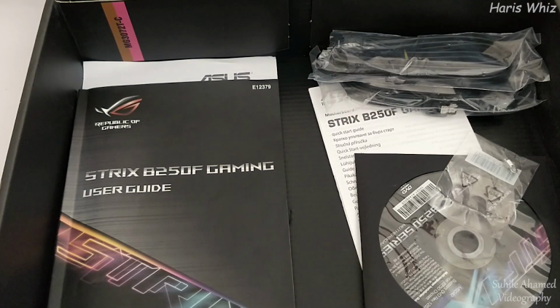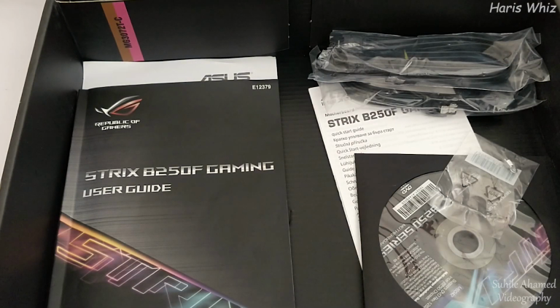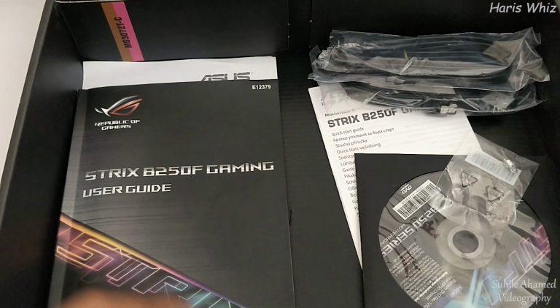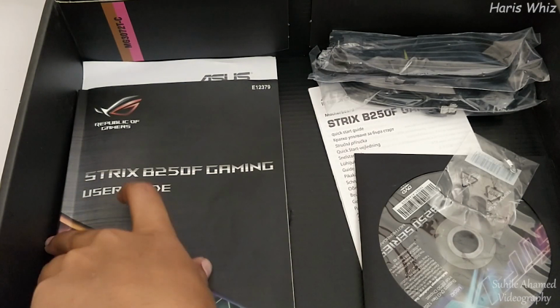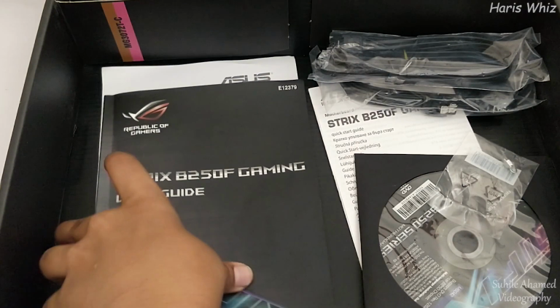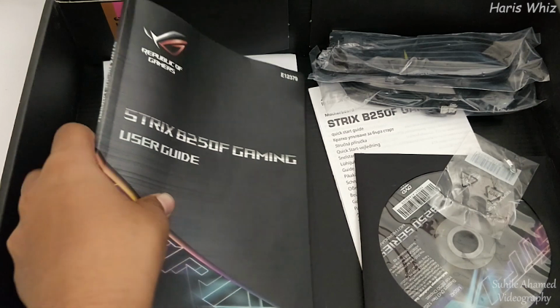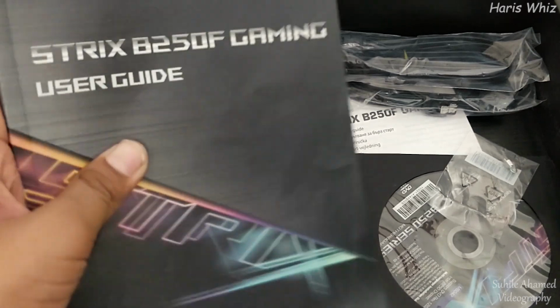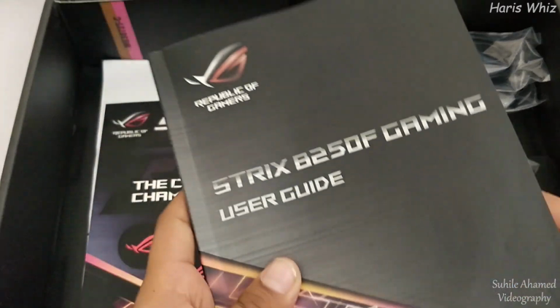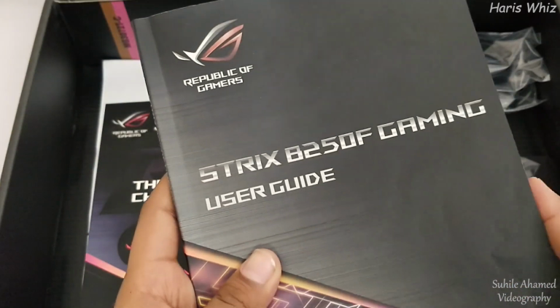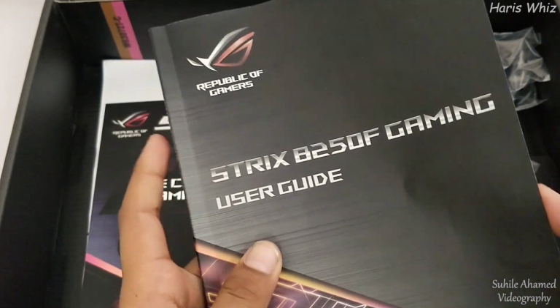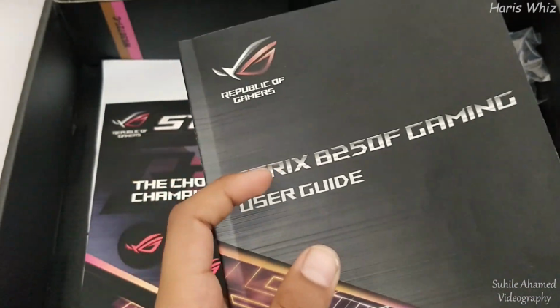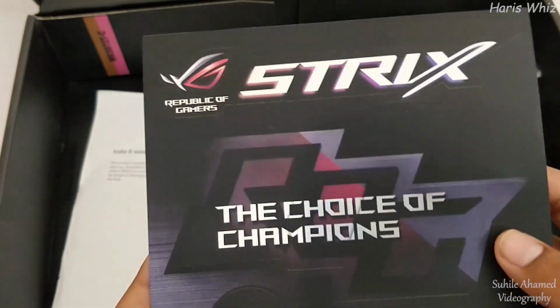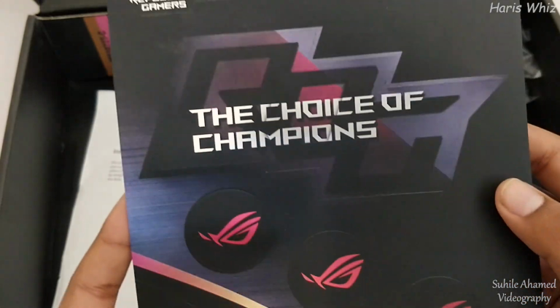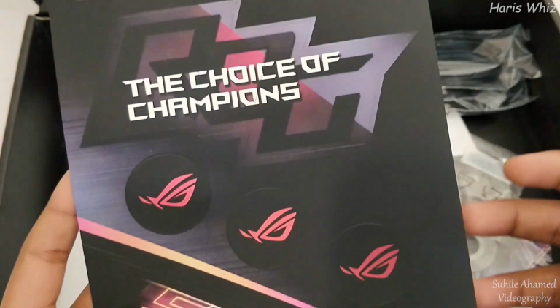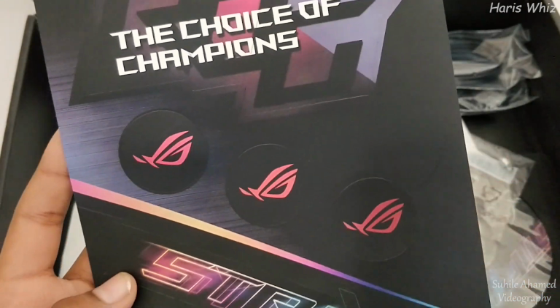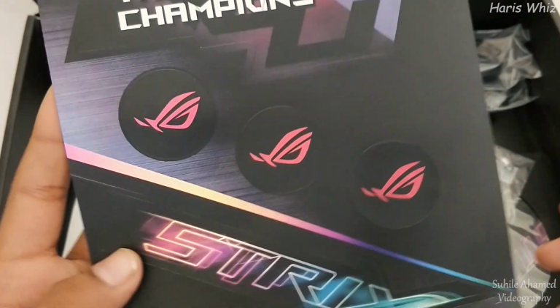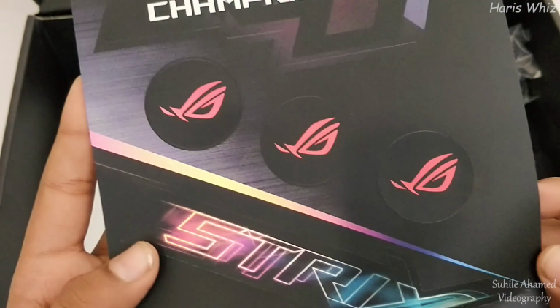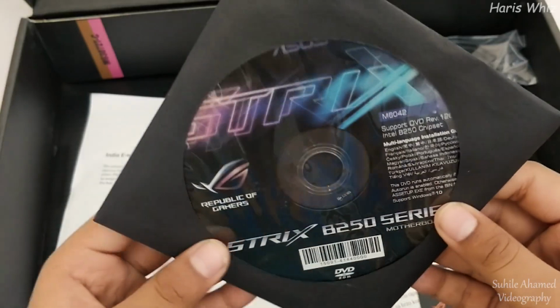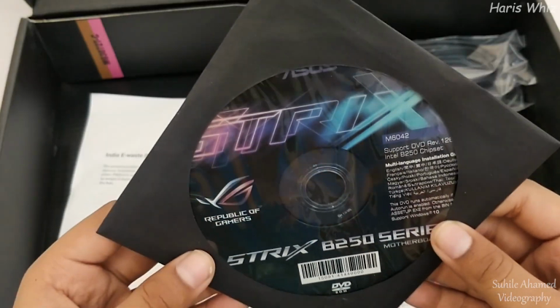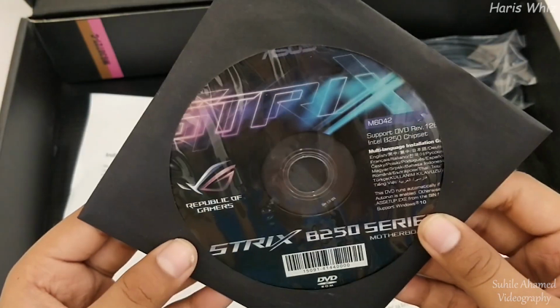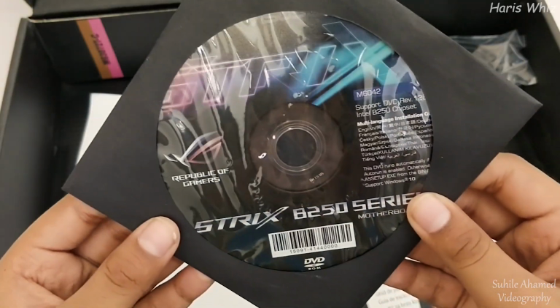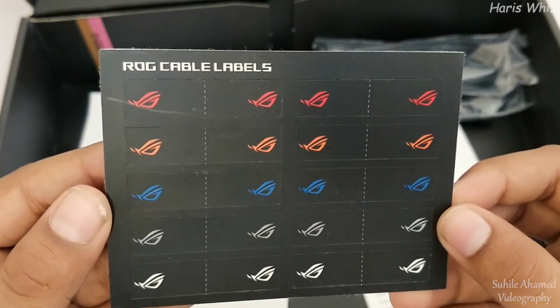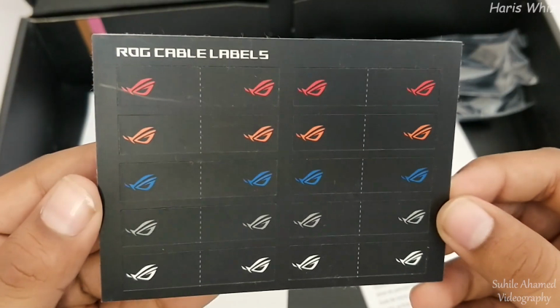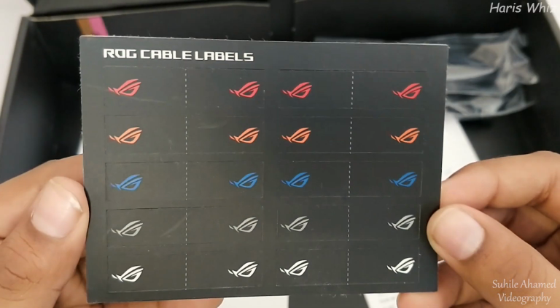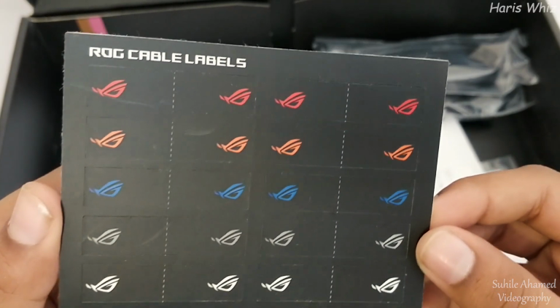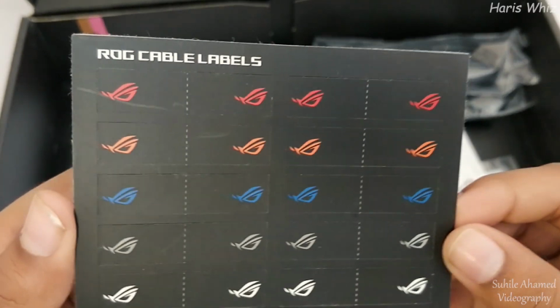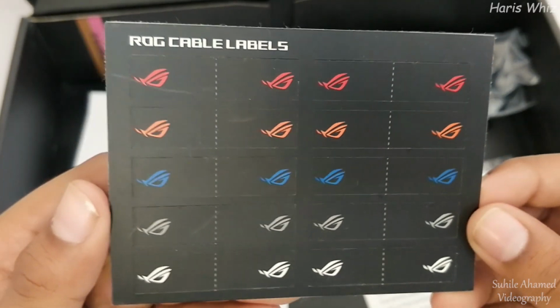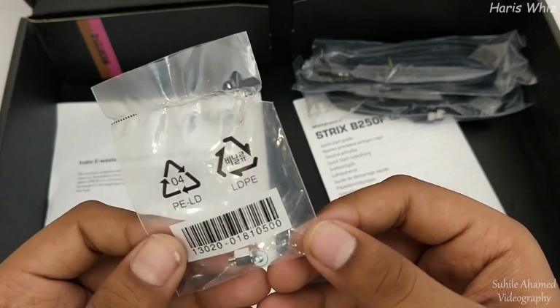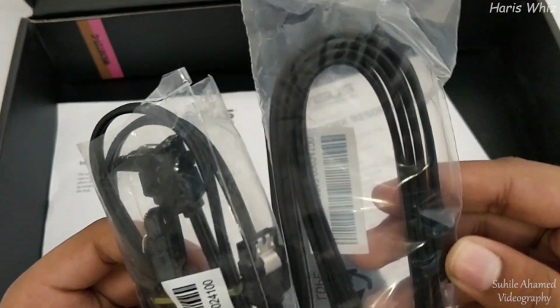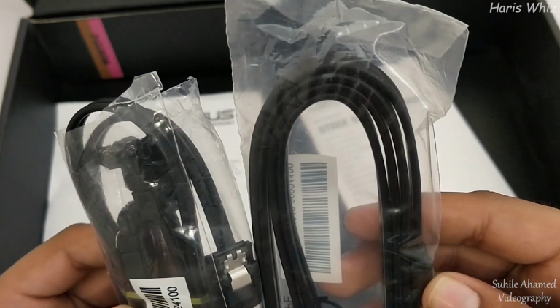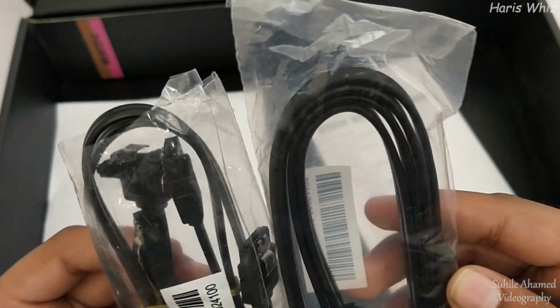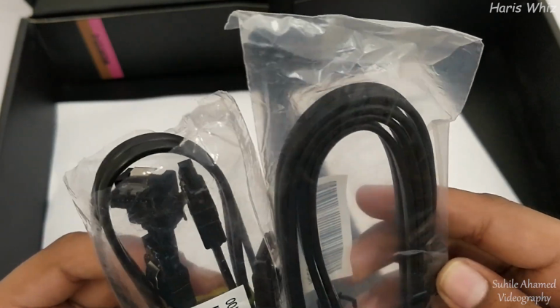Inside the box we have the user guide, some ROG stickers, a motherboard driver DVD, ROG cable labels, 3D mount screws, and SATA cables.